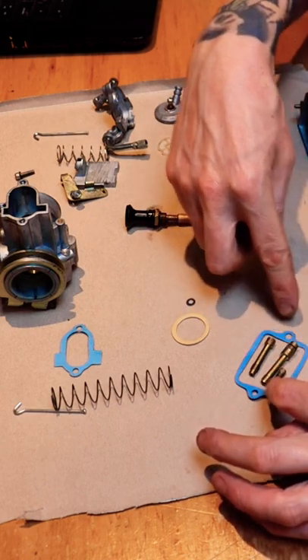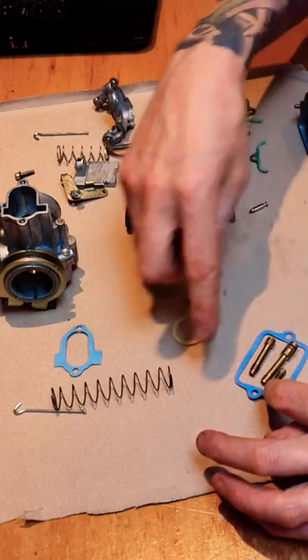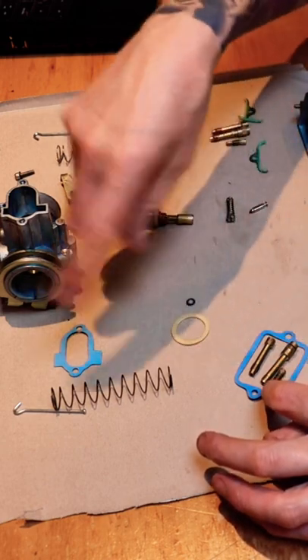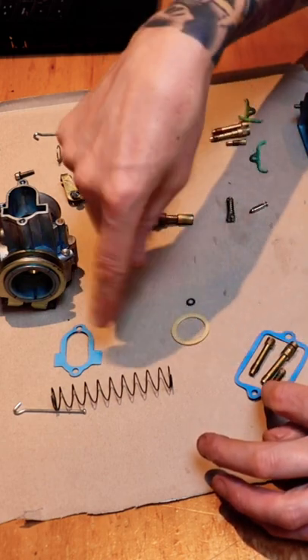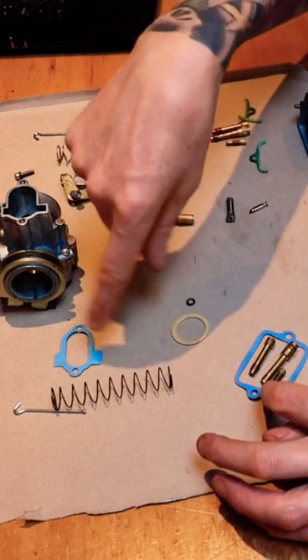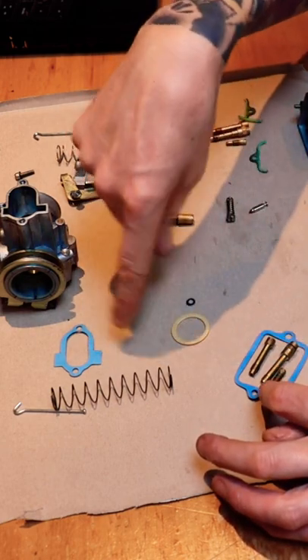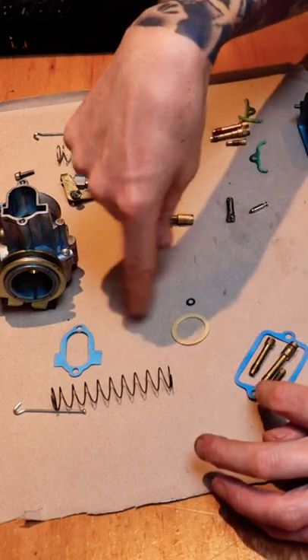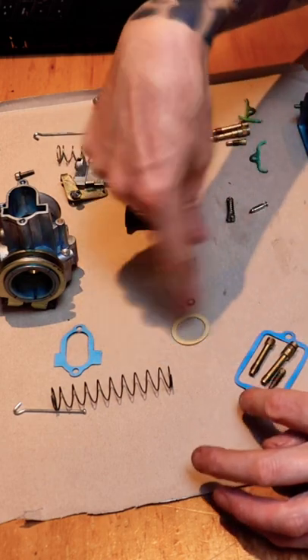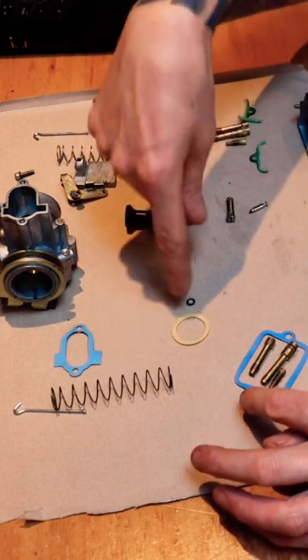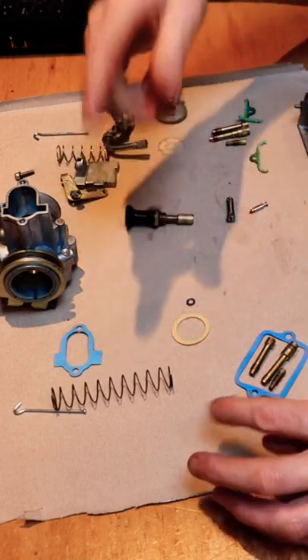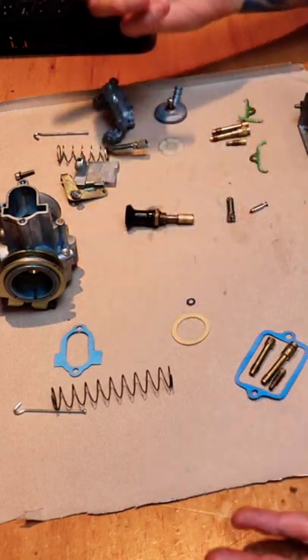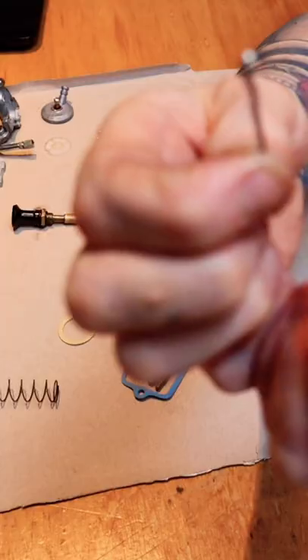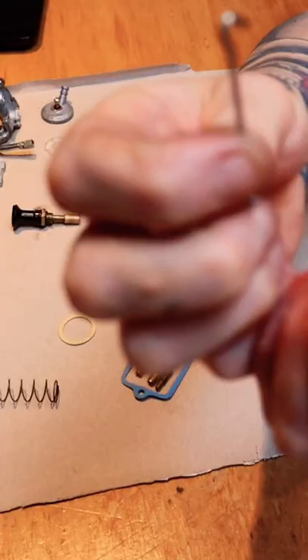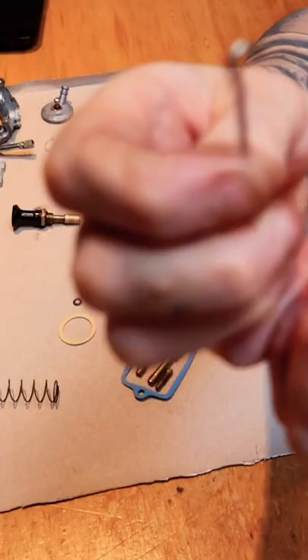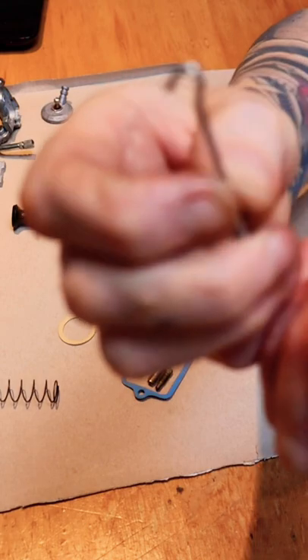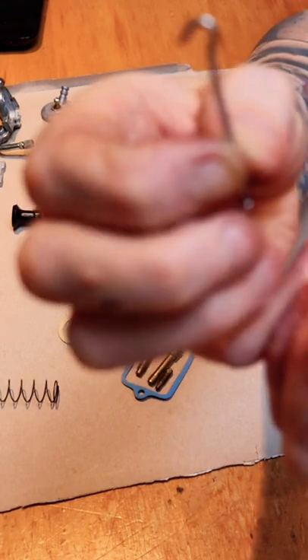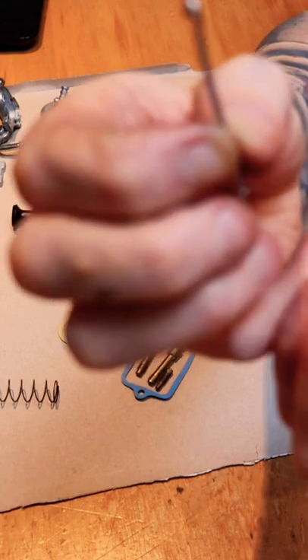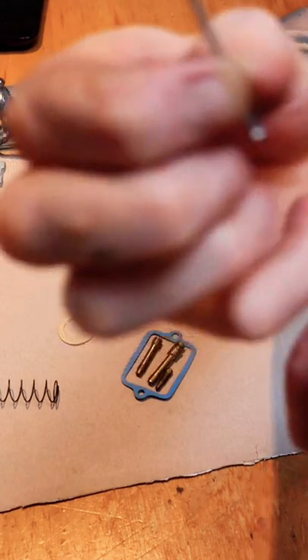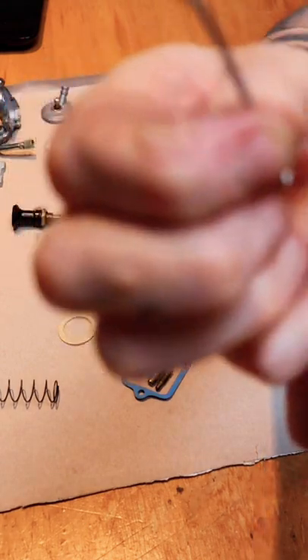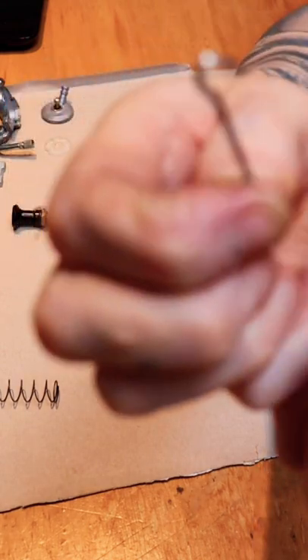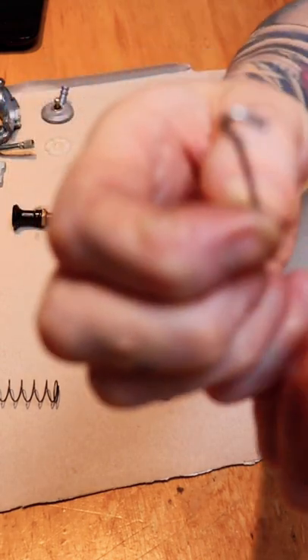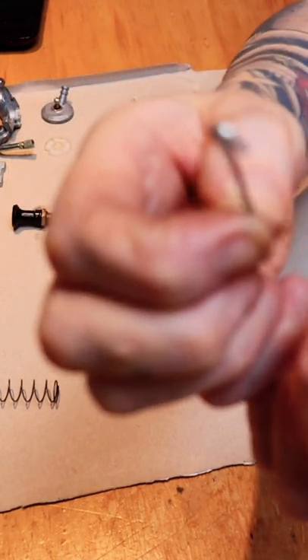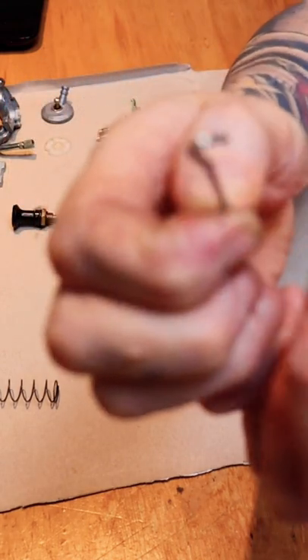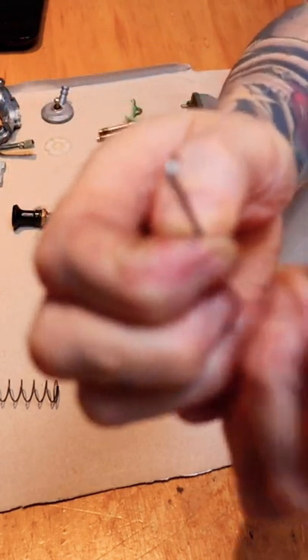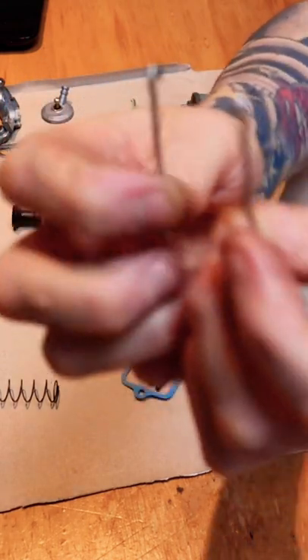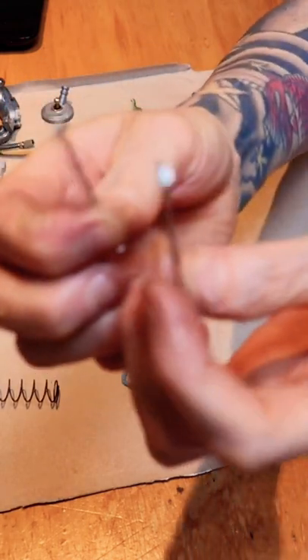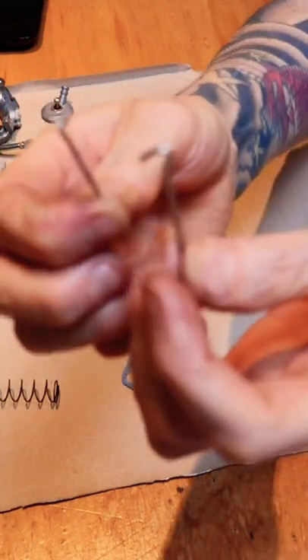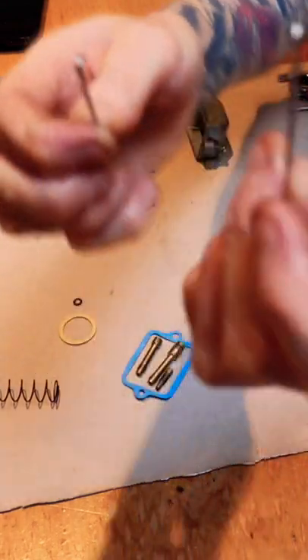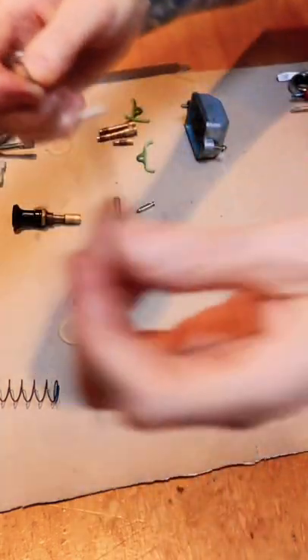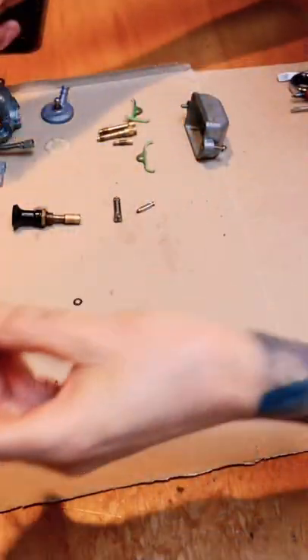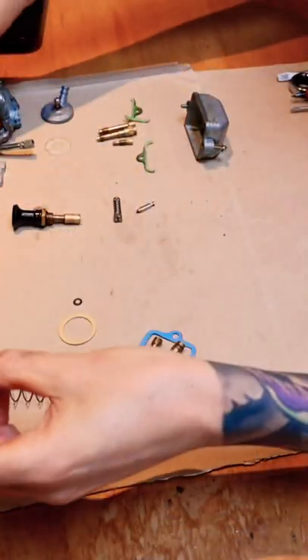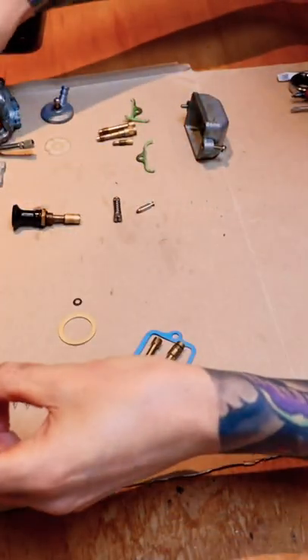So I don't think I can use that. The only bits from the kit I can fit are these three jets, a few gaskets, and a spring. One good thing is the pin on the top — the old one was bent, so I can put the new one in.